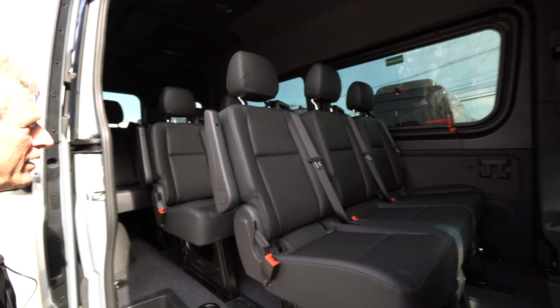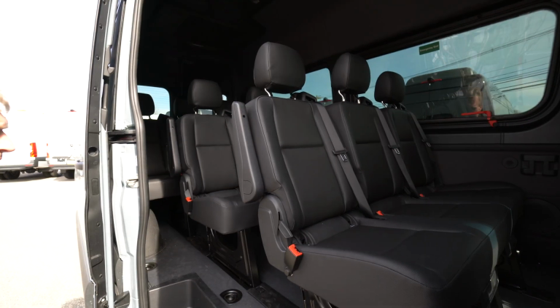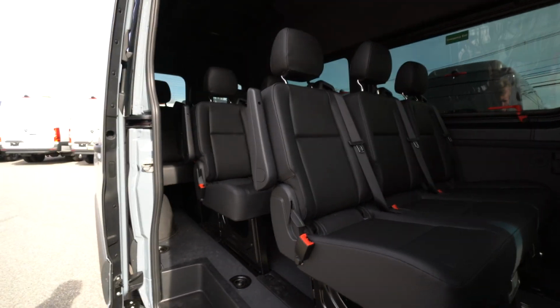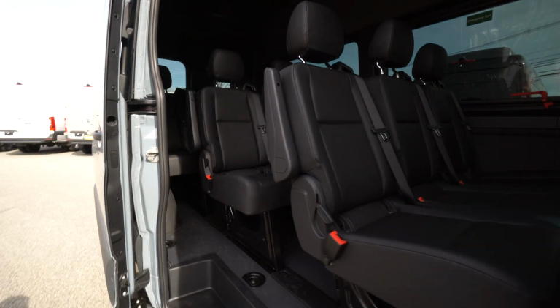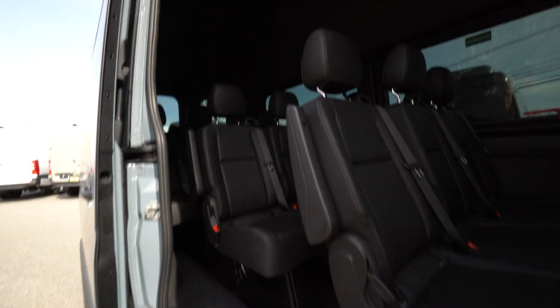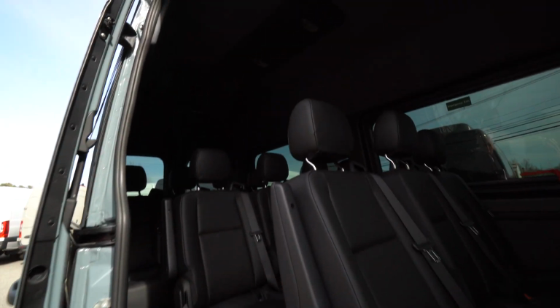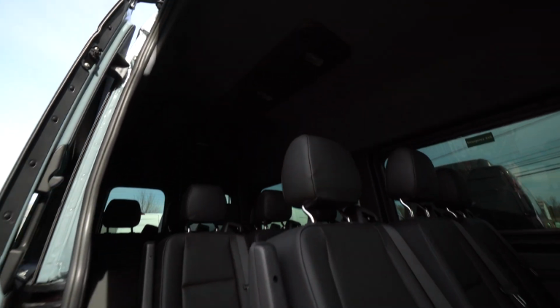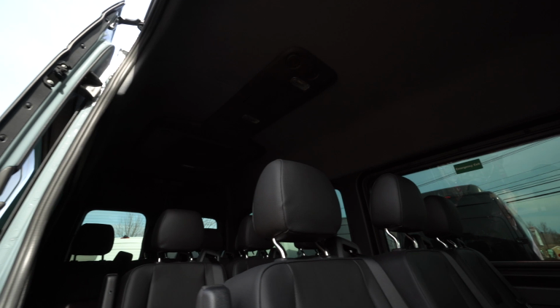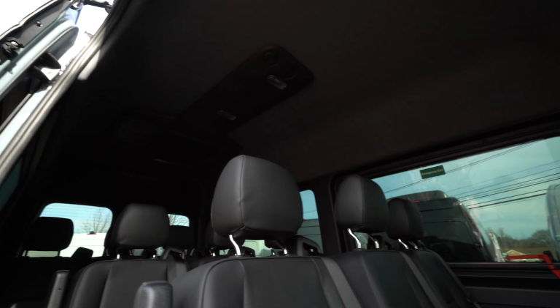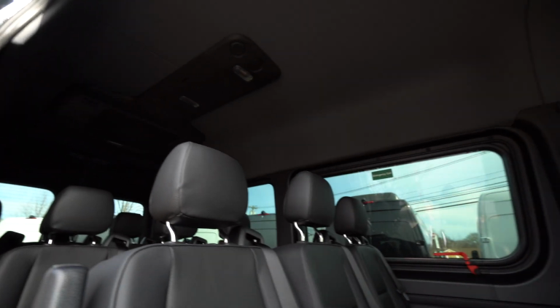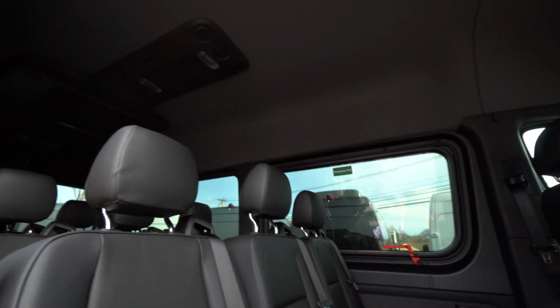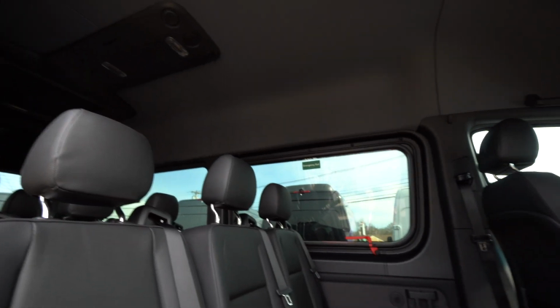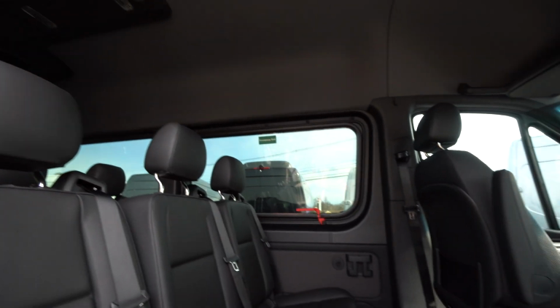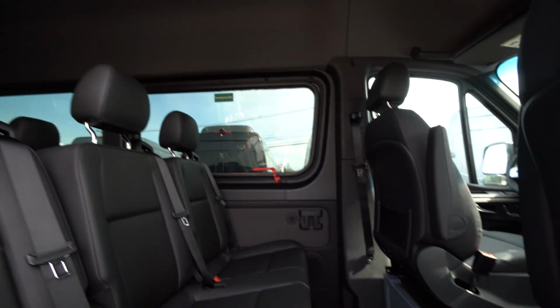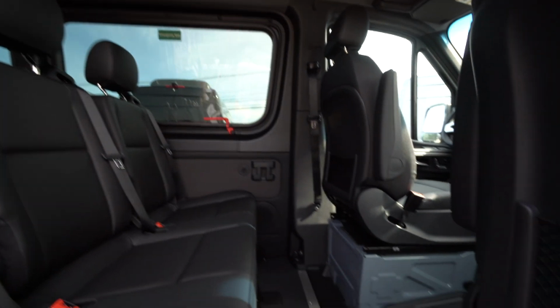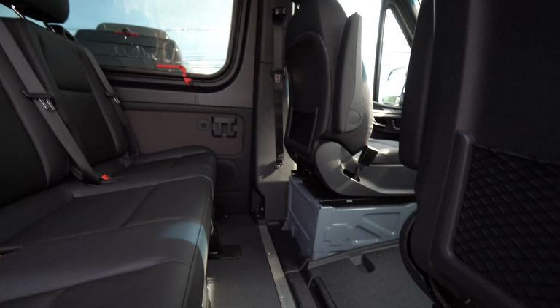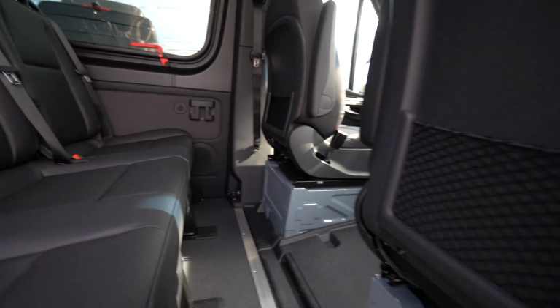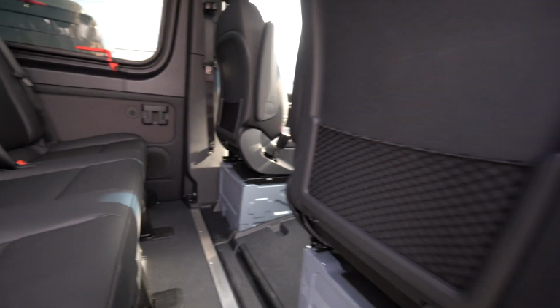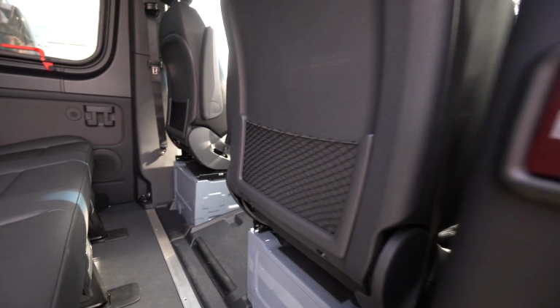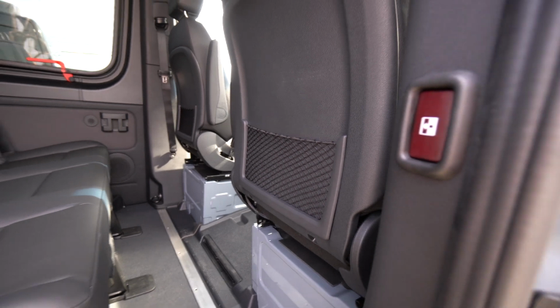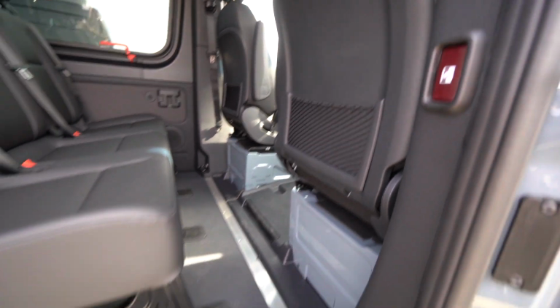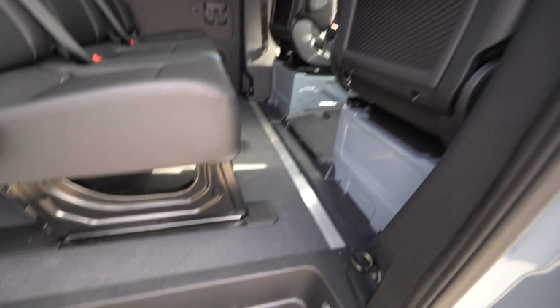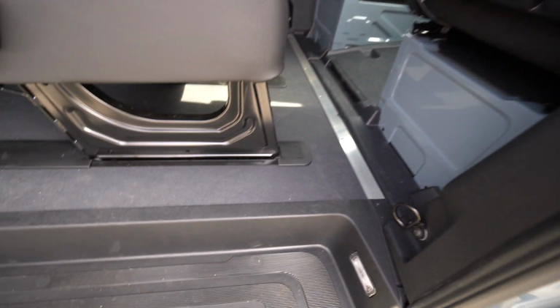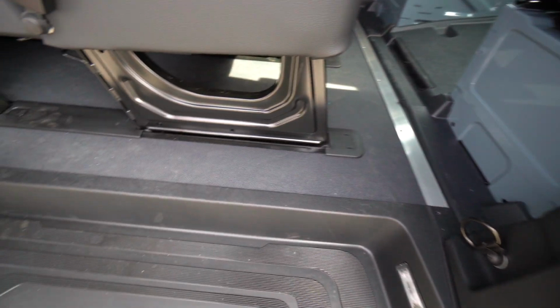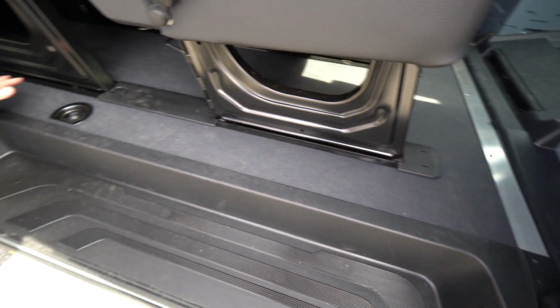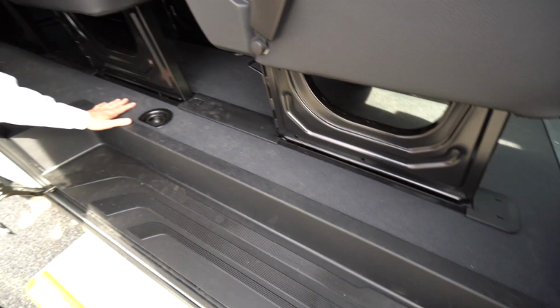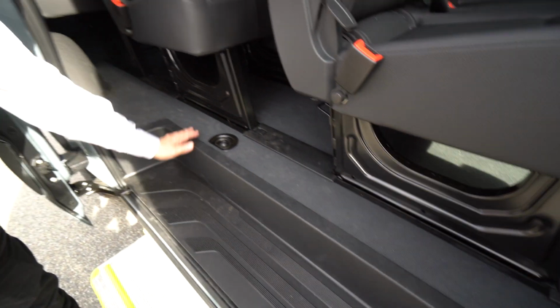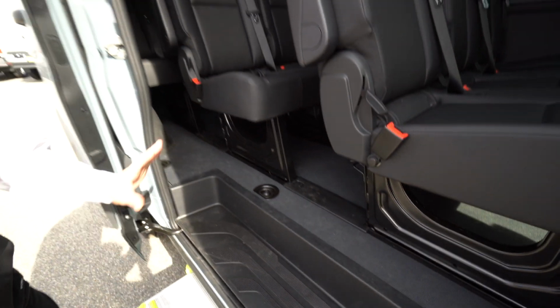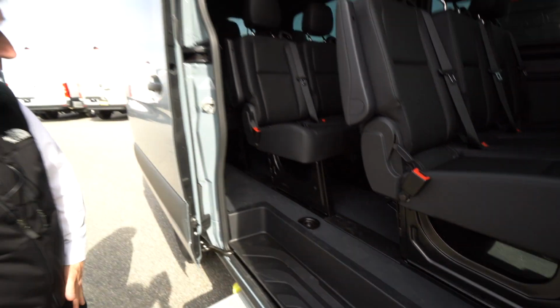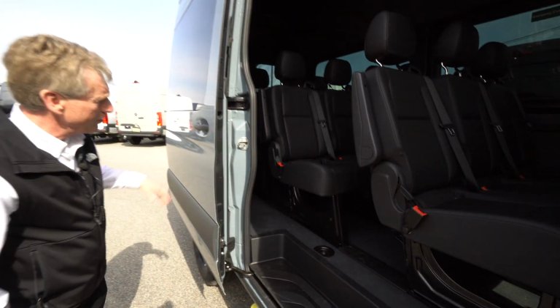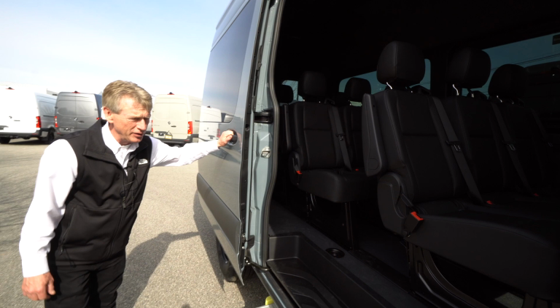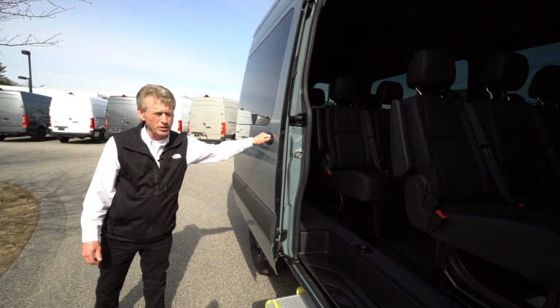There's some USB-C ports throughout the back of the van, your roof-mounted AC unit. And this has got the wood floor with a vinyl covering over it — nice and easy to clean. The seats are removable if you need to carry whatever you need to.